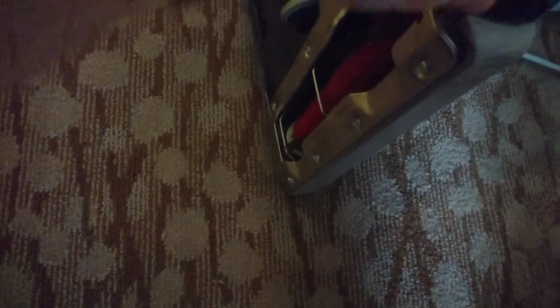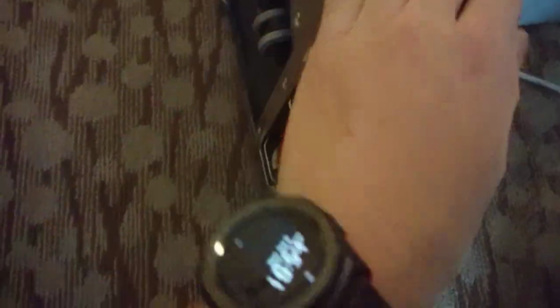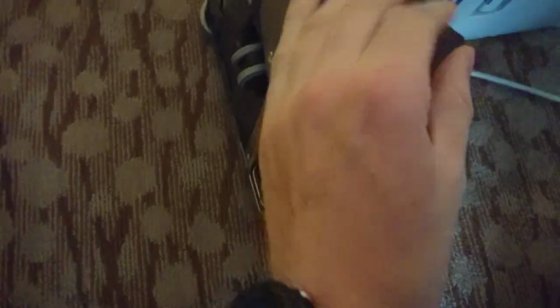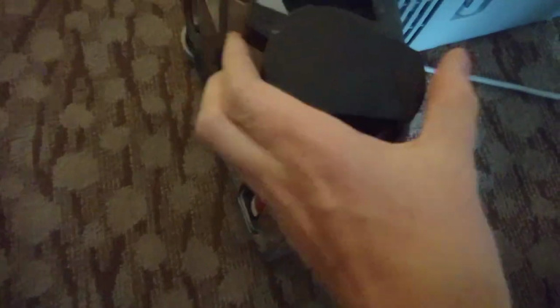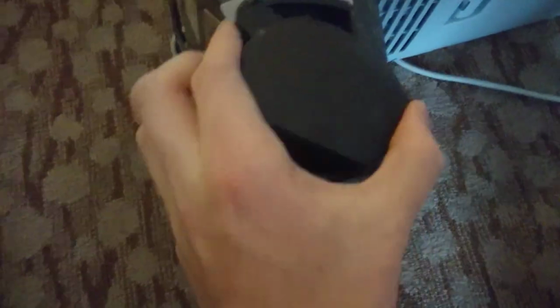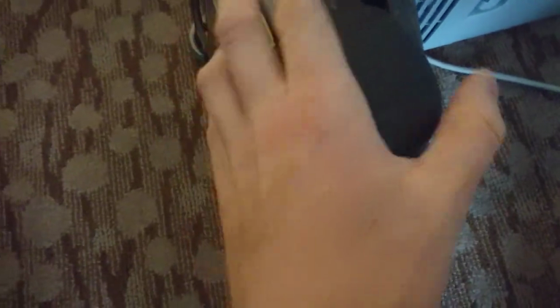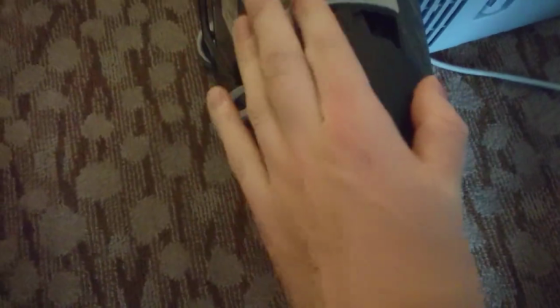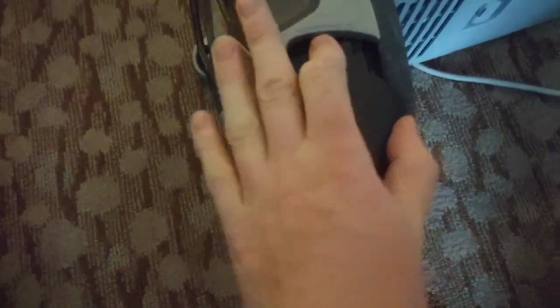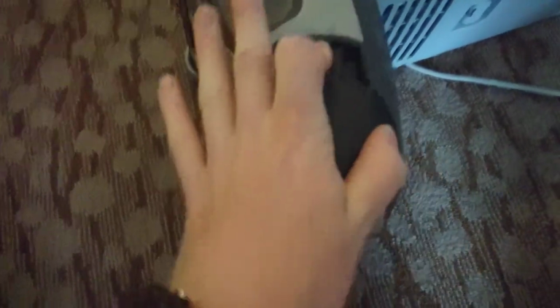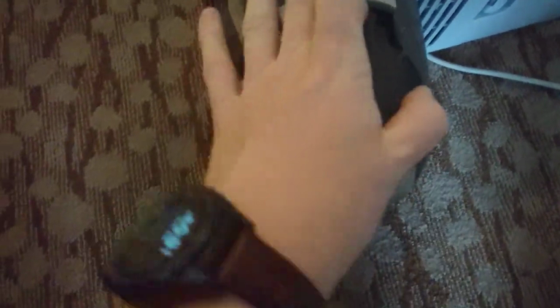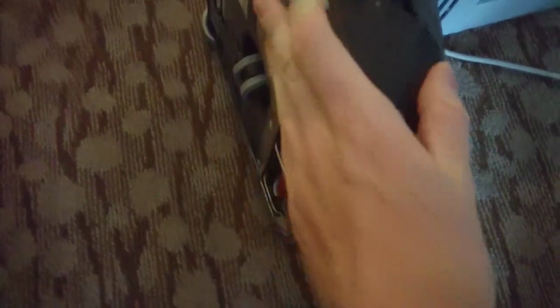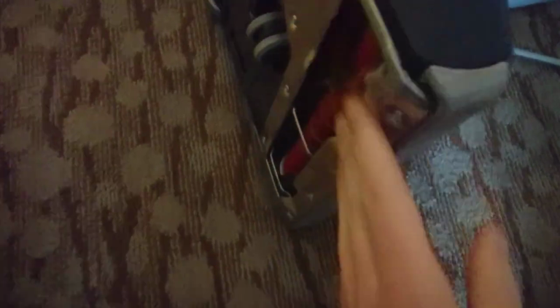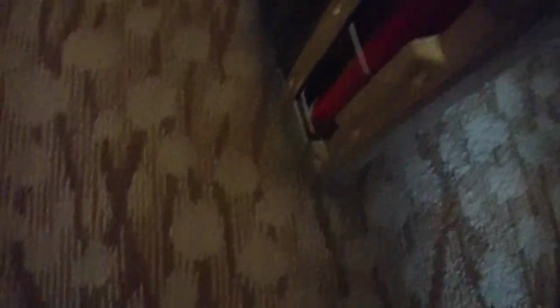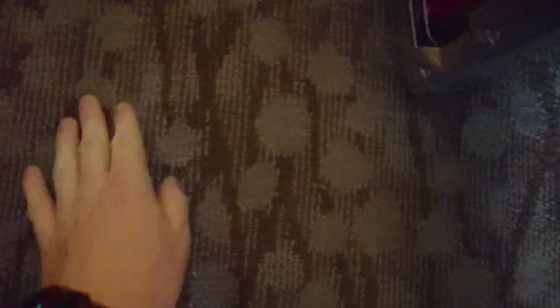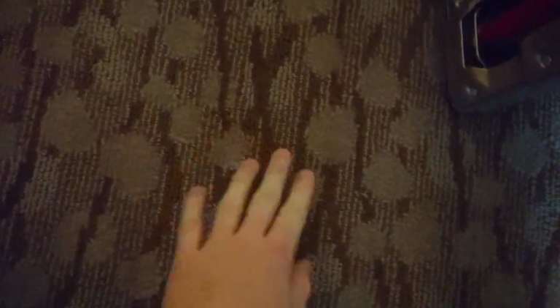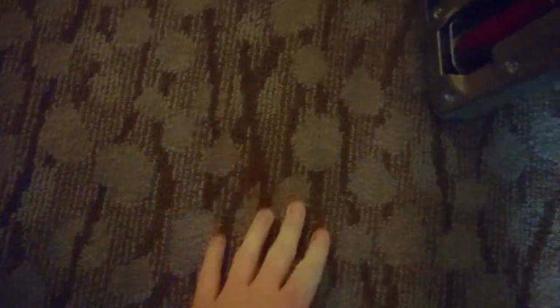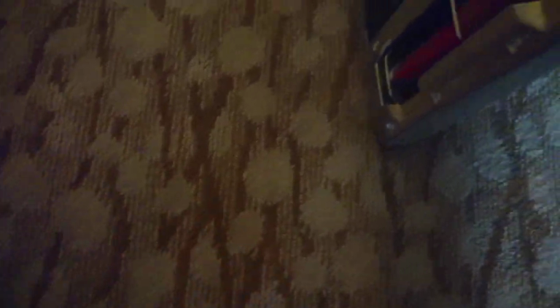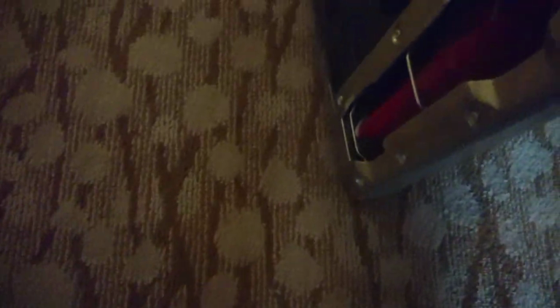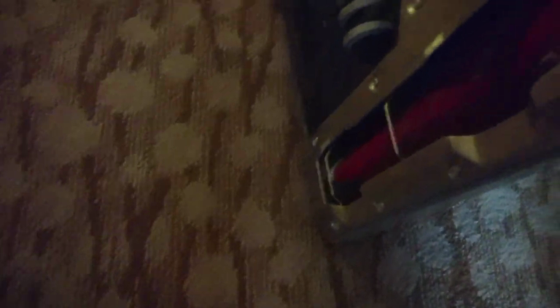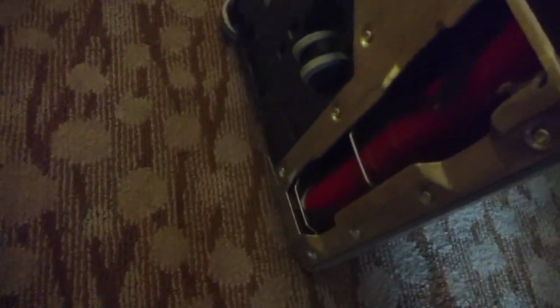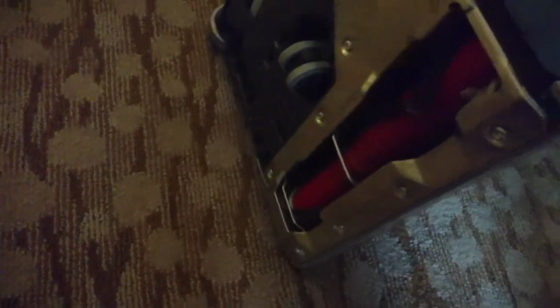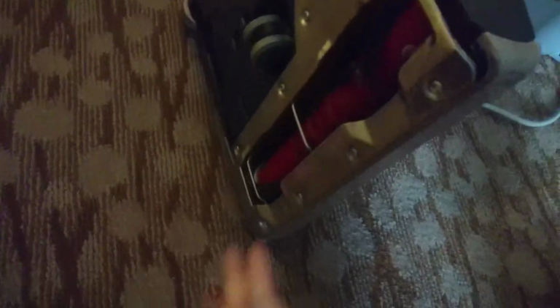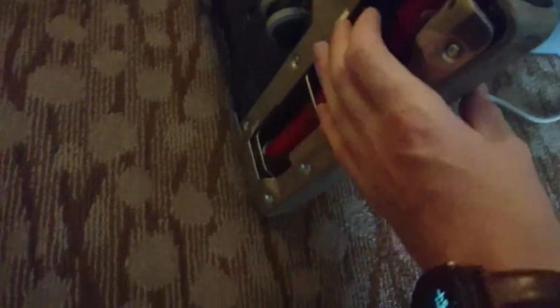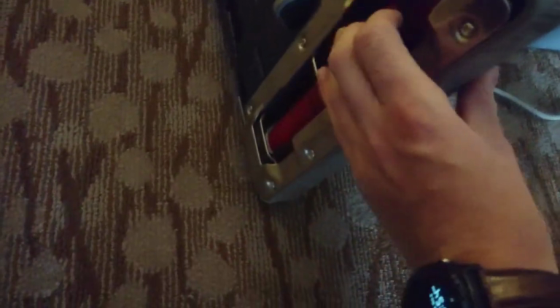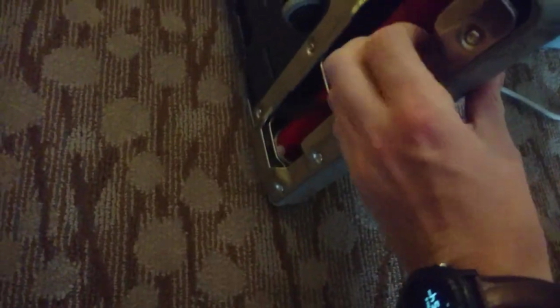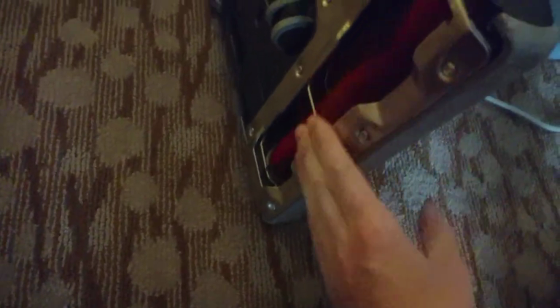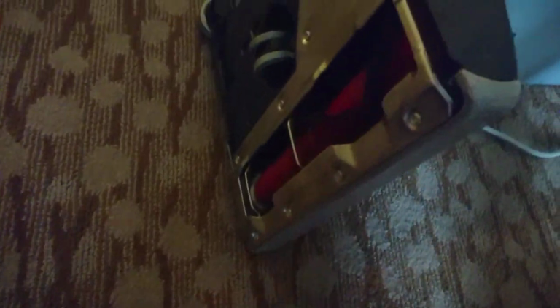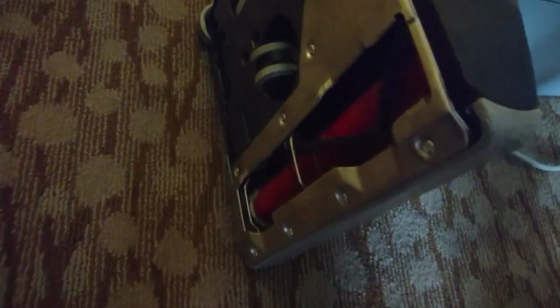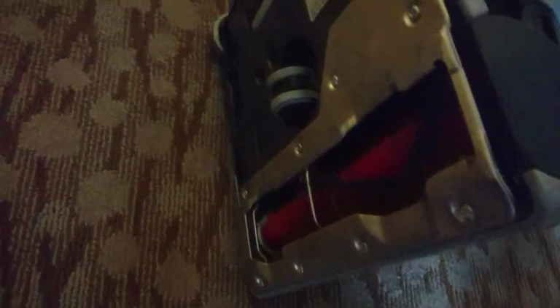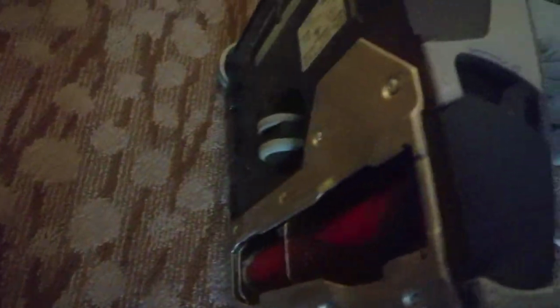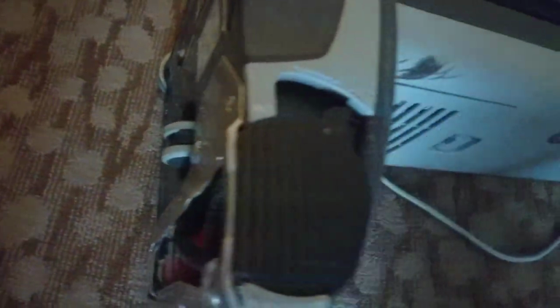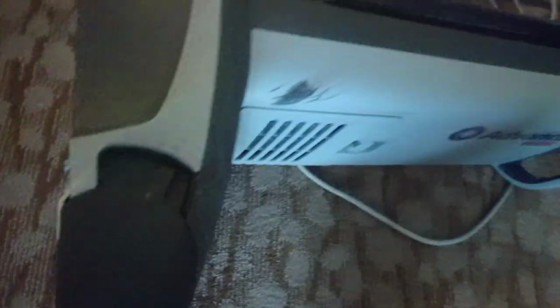Anyway, when I go to hotels I always check out what vacuum they use. You can tell how clean the carpet is by what kind of vacuum they use. But this is just fantastic.